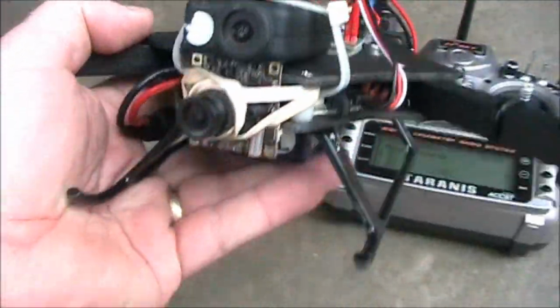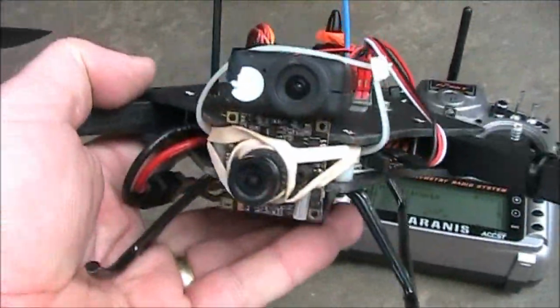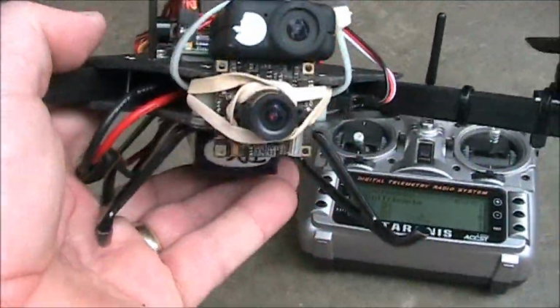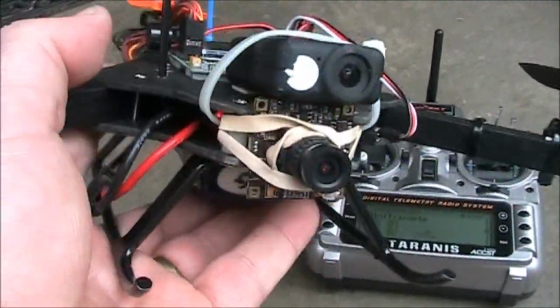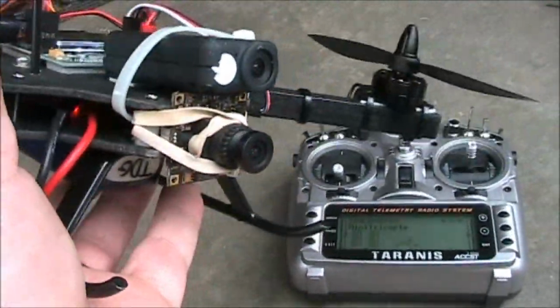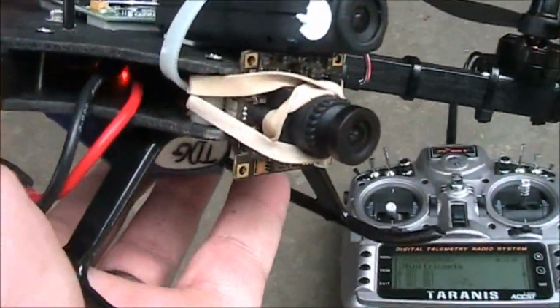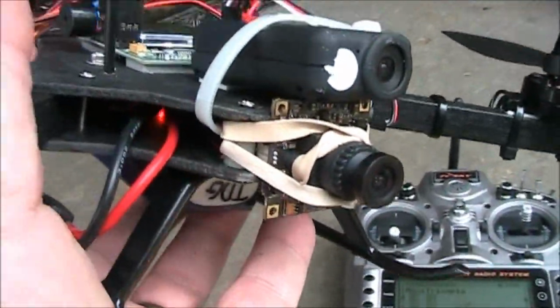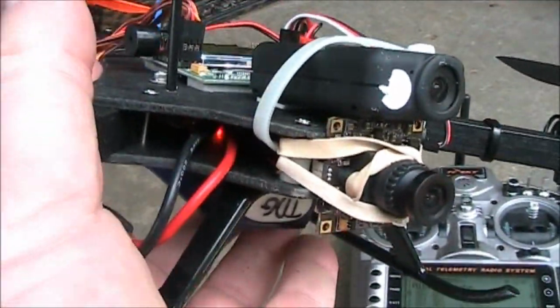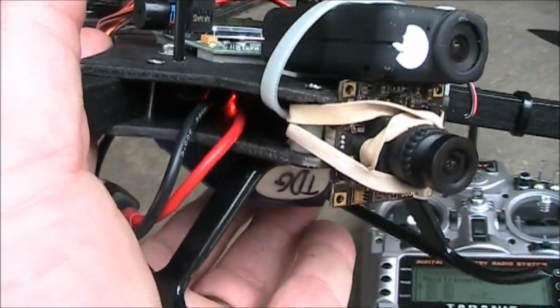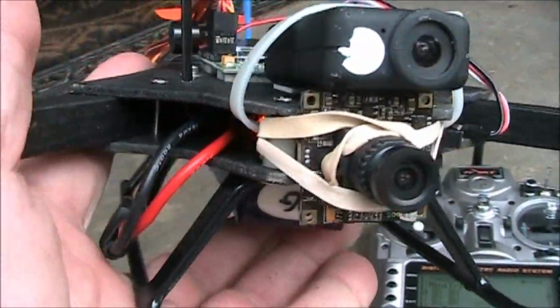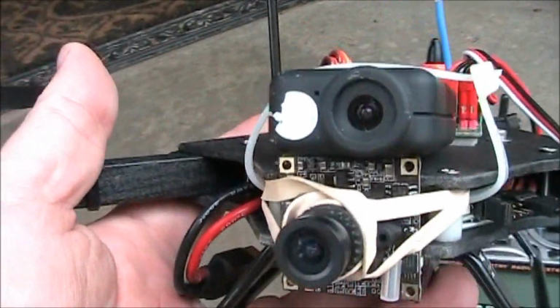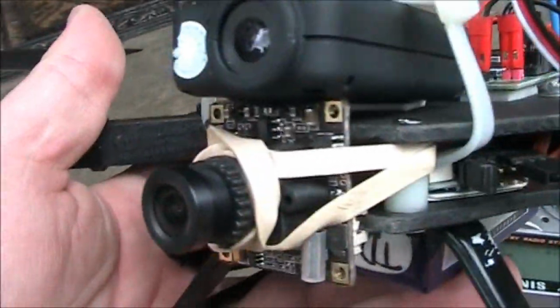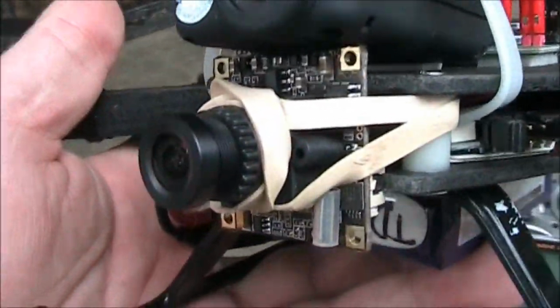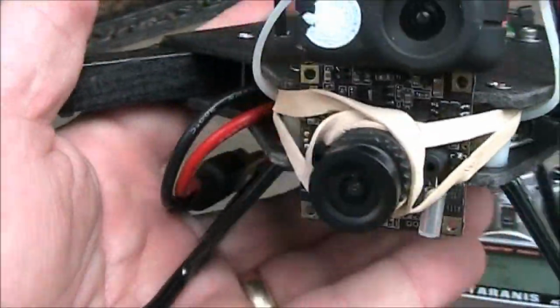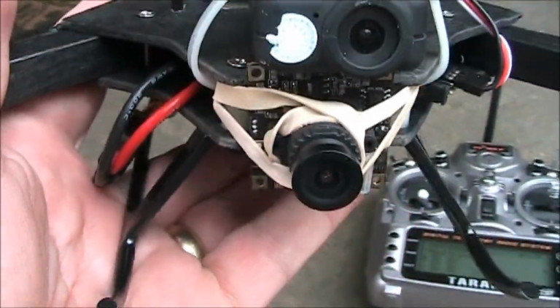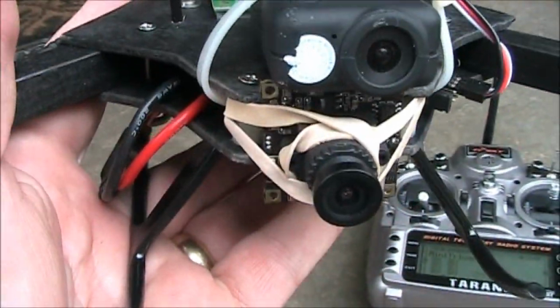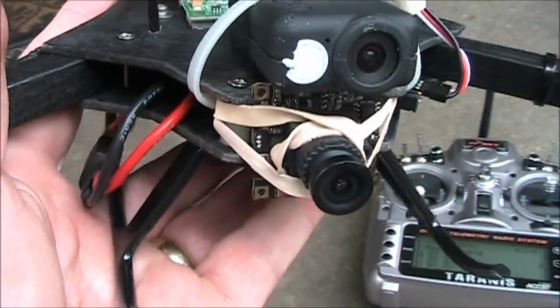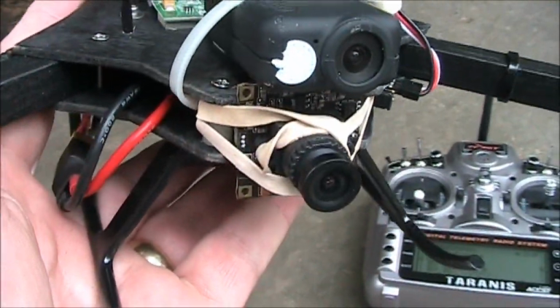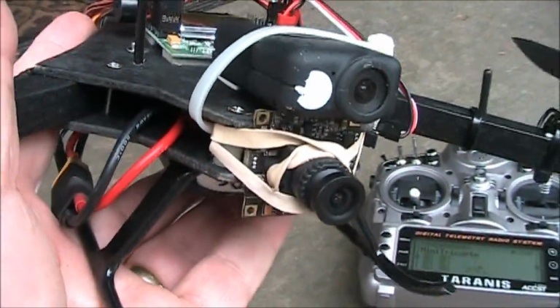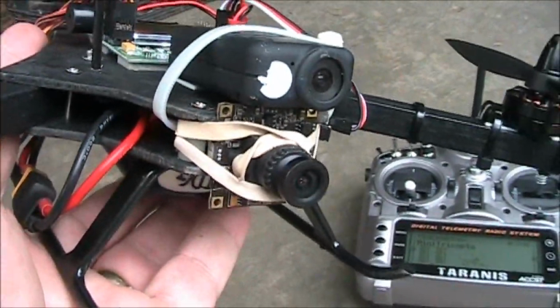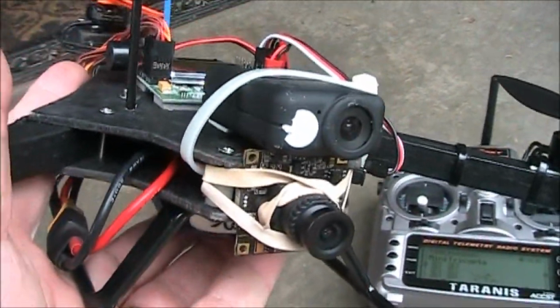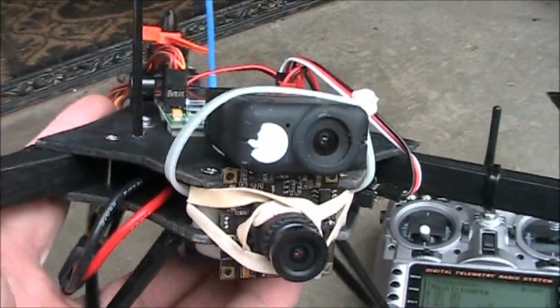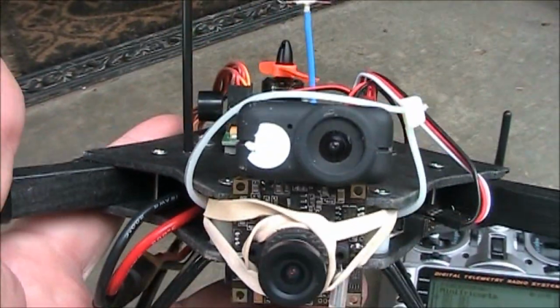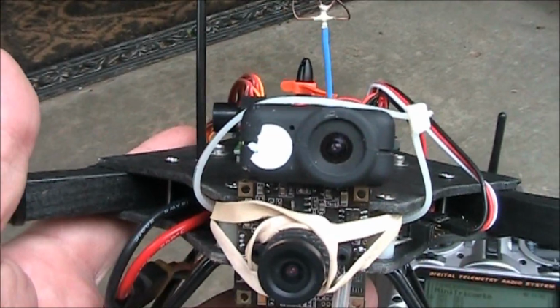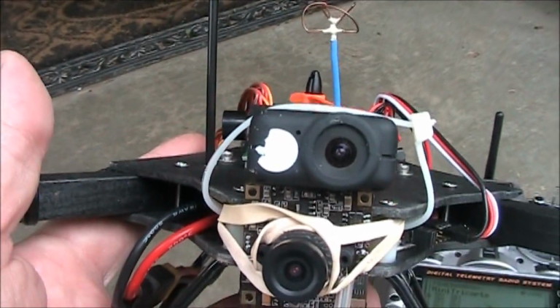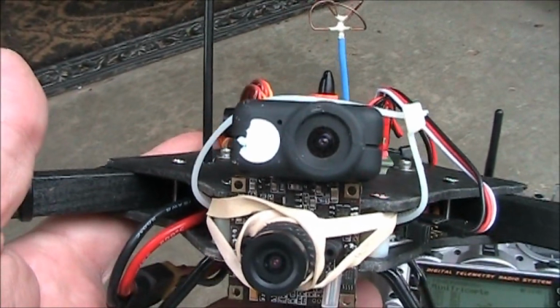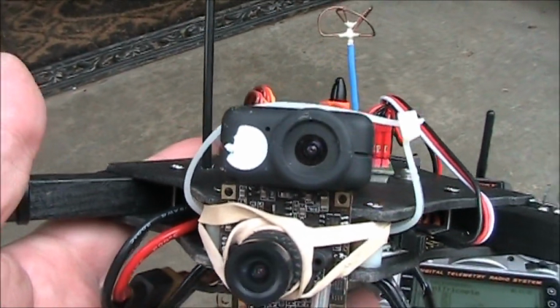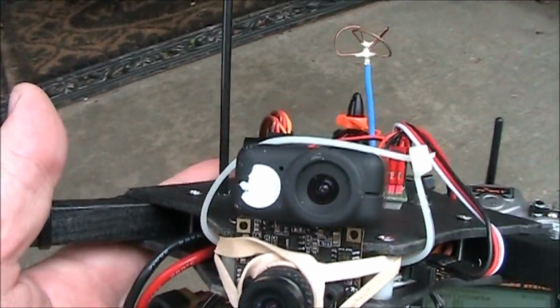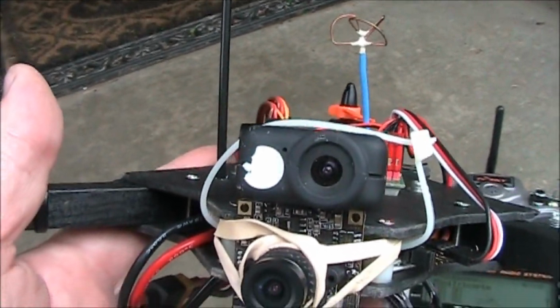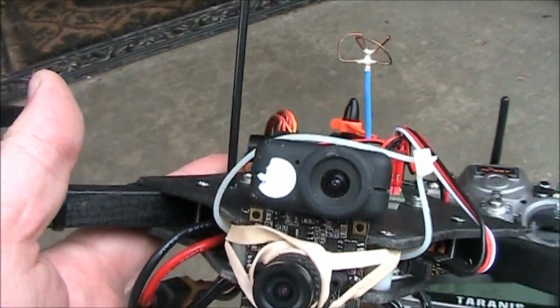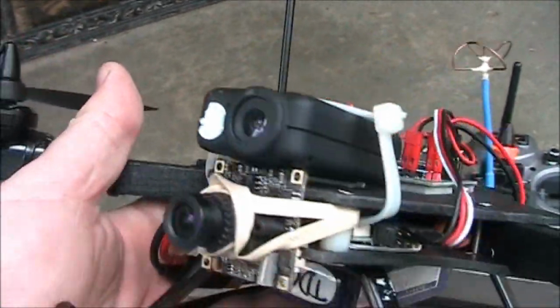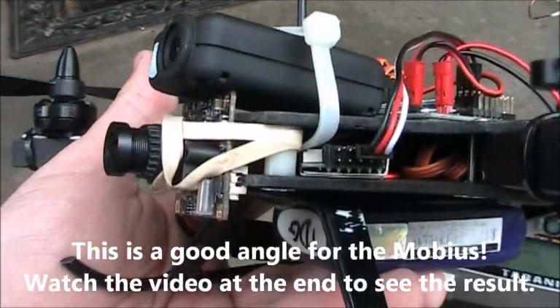Here's the camera up on the front. I put a rubber band in behind the two little front posts and wrapped it around the lens so that it would hold it in place. Then I got the Mobius up on top and it's just kind of zip-tied on there right now because I couldn't think of anything better.